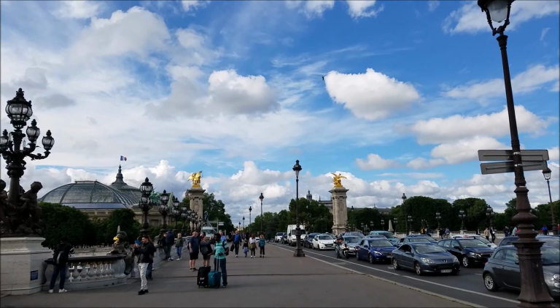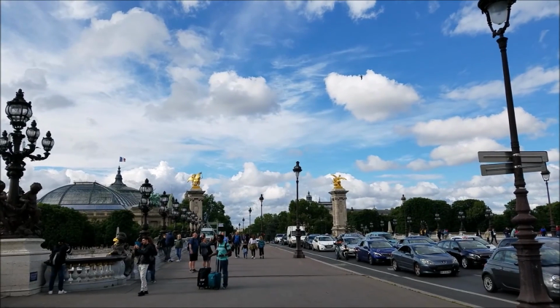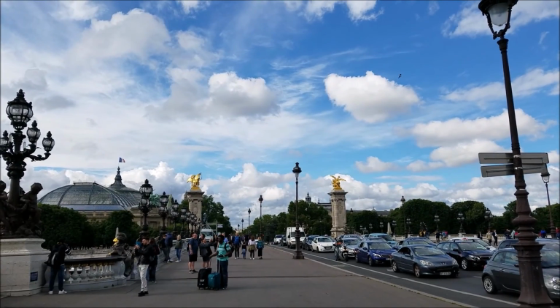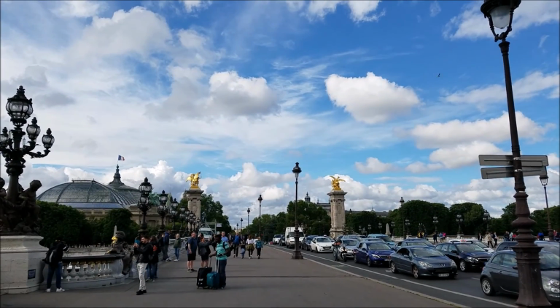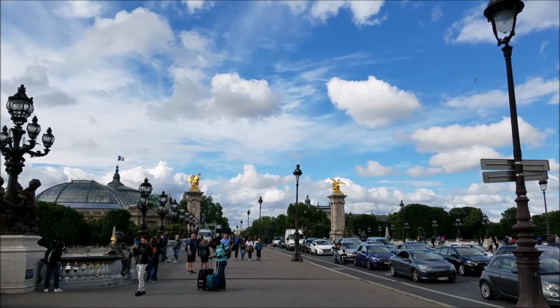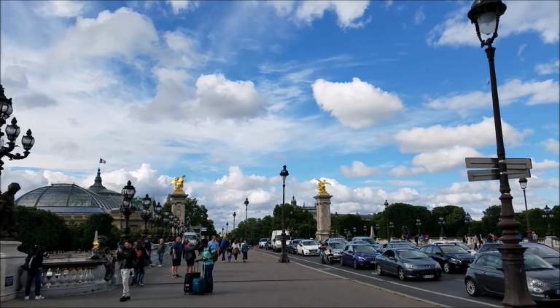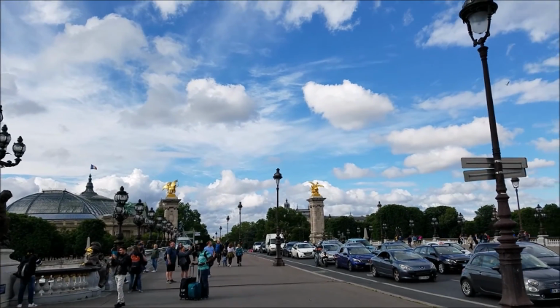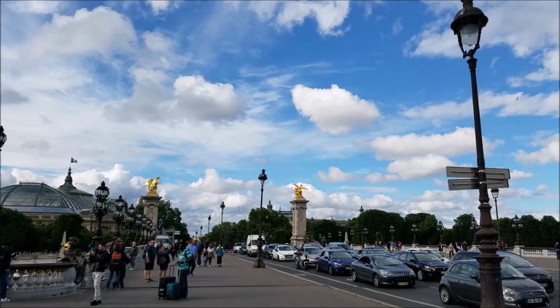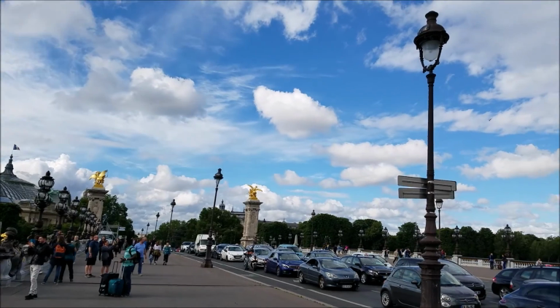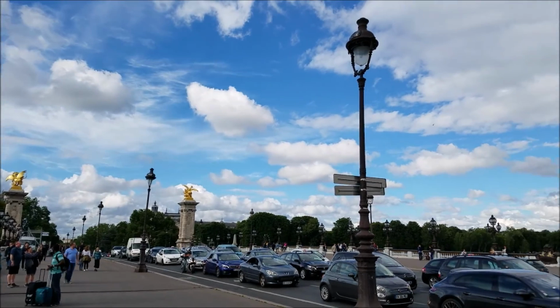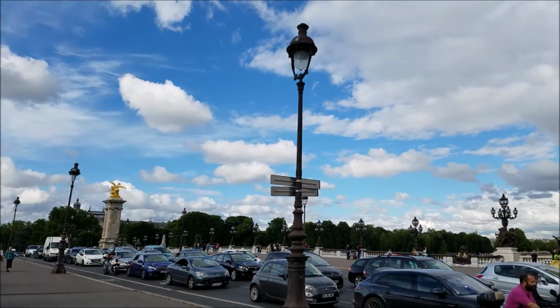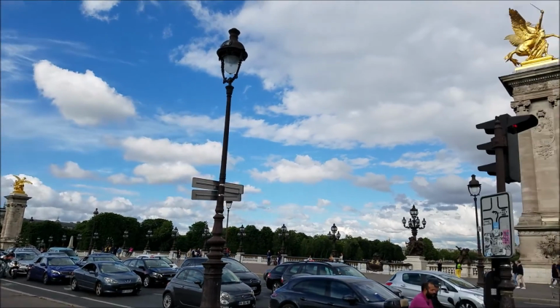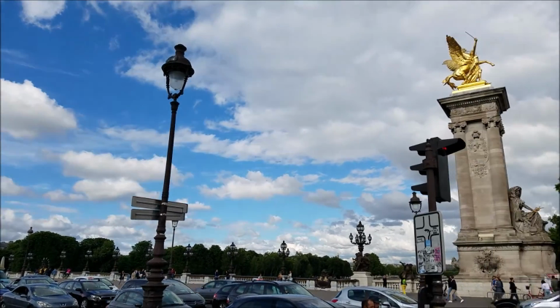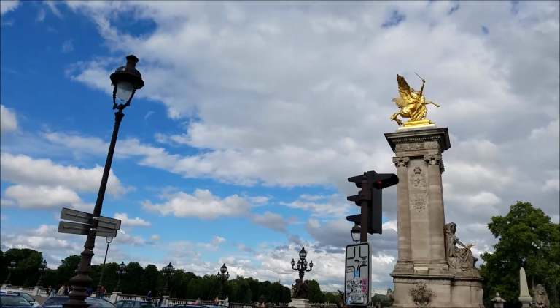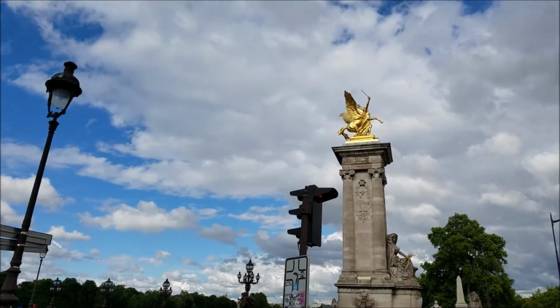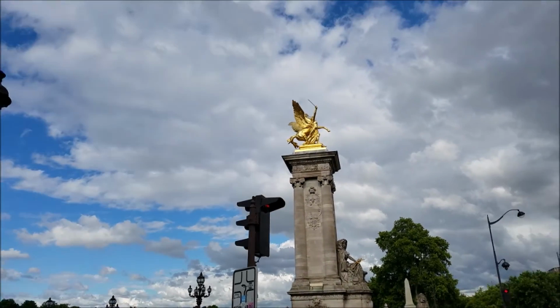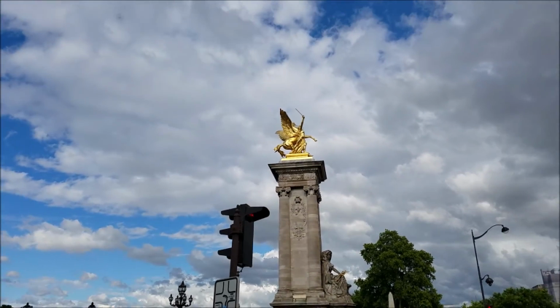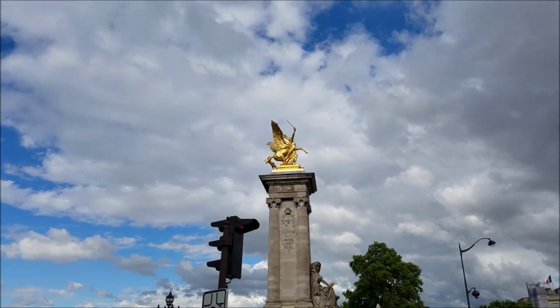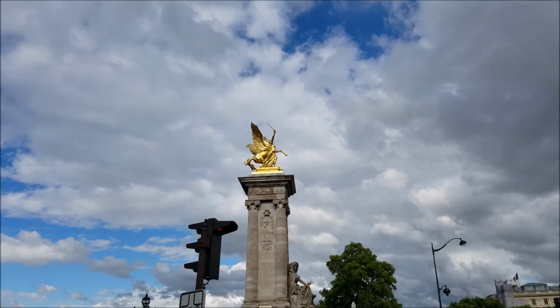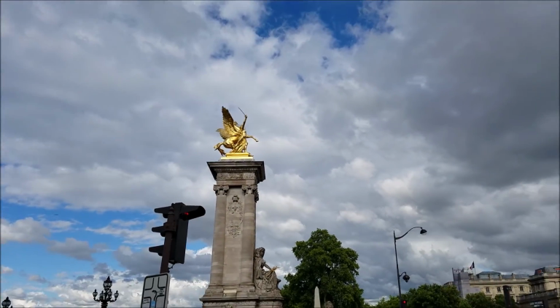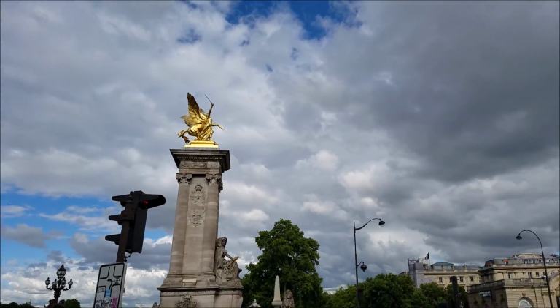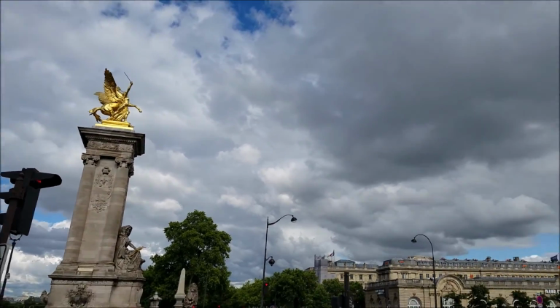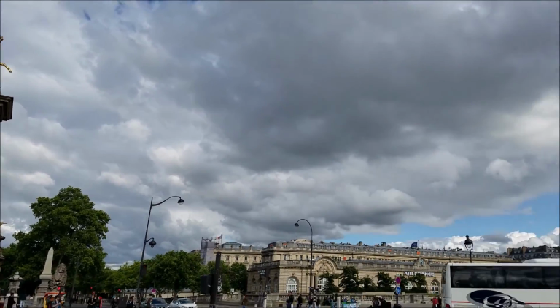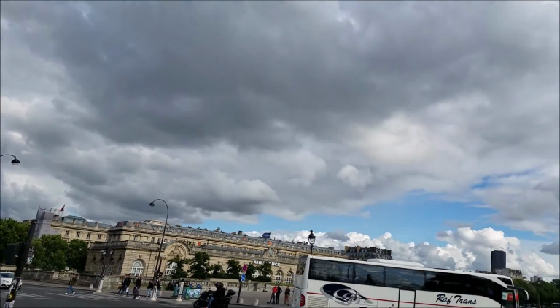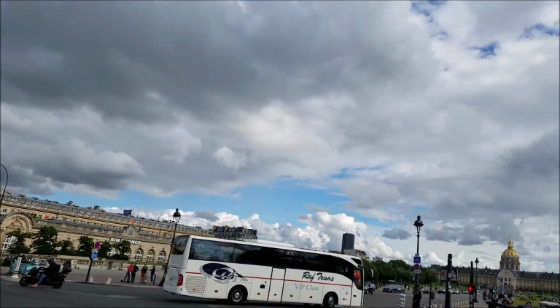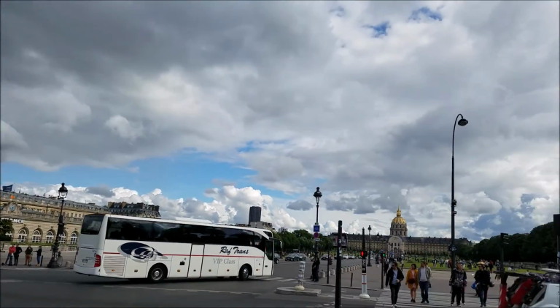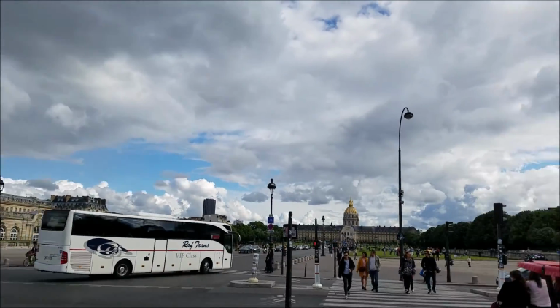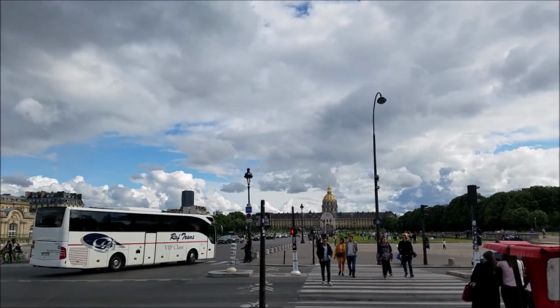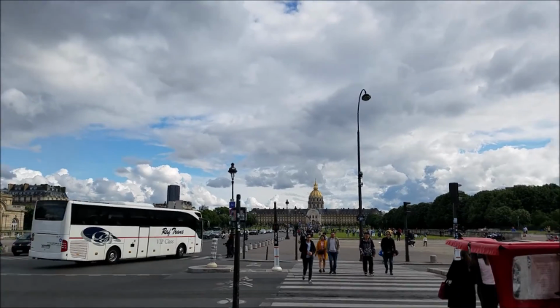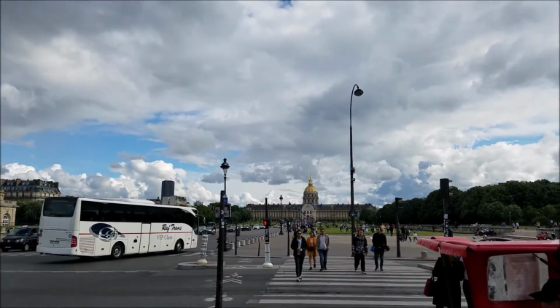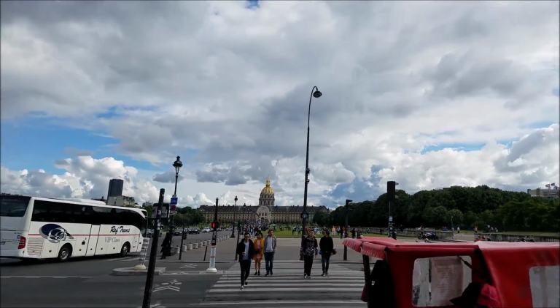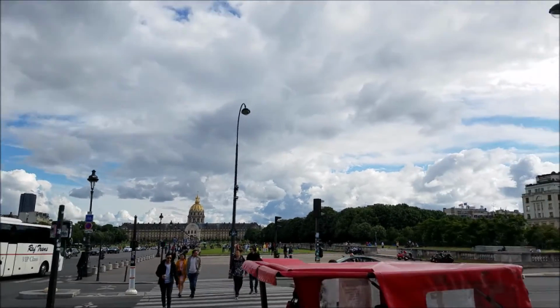Another close-up — the lions. Absolutely amazing. Beautiful. Wow.